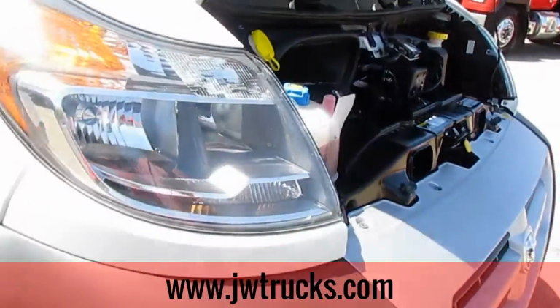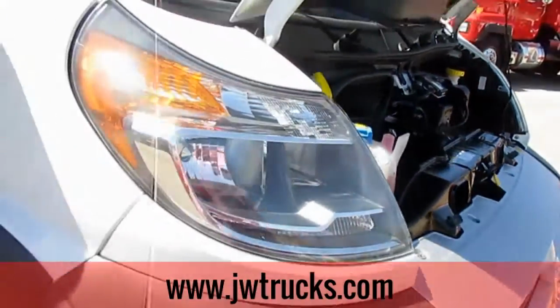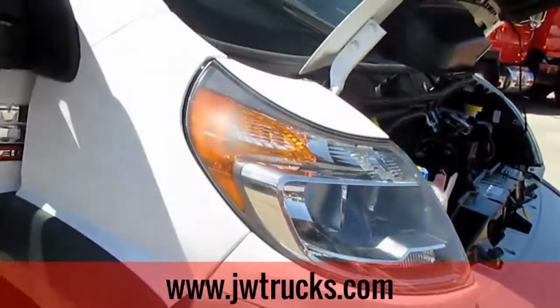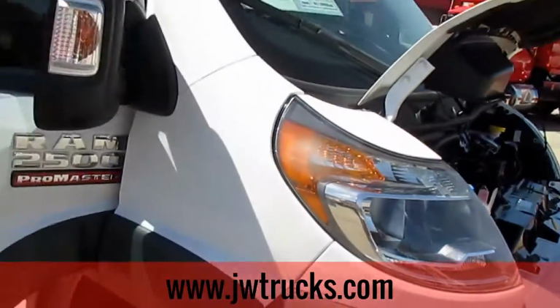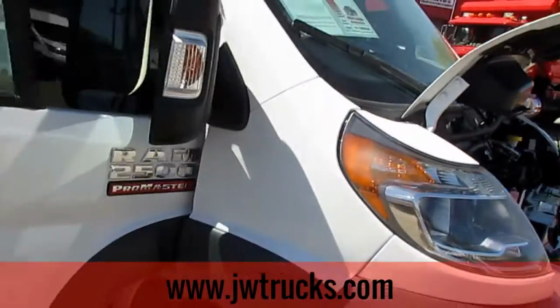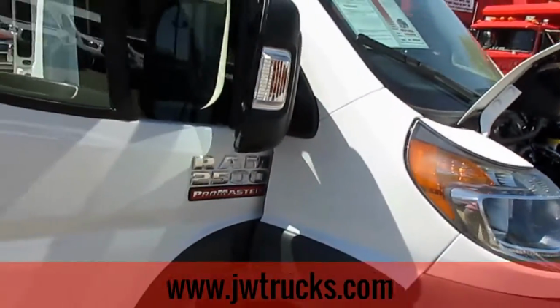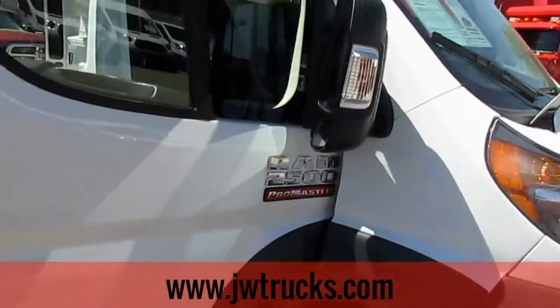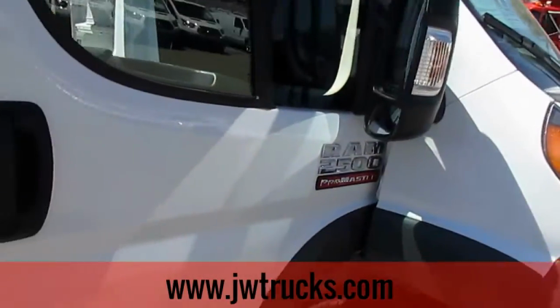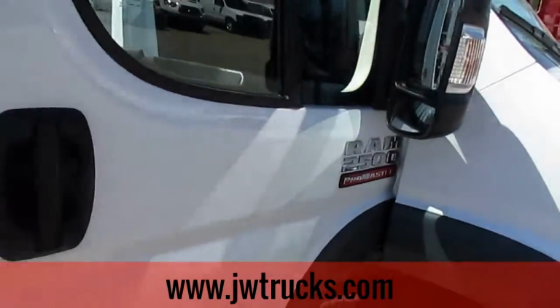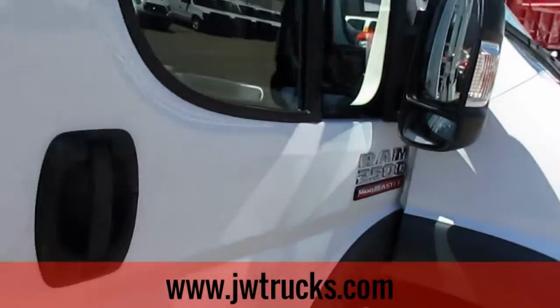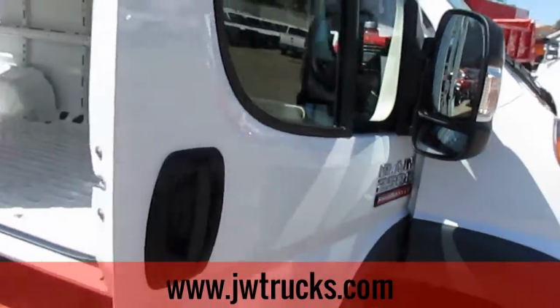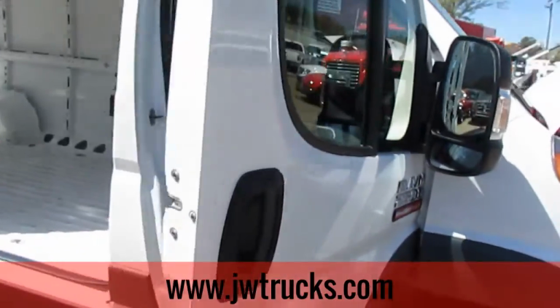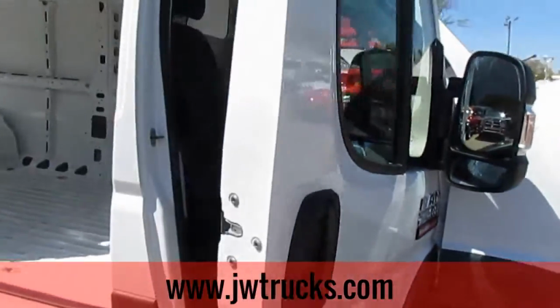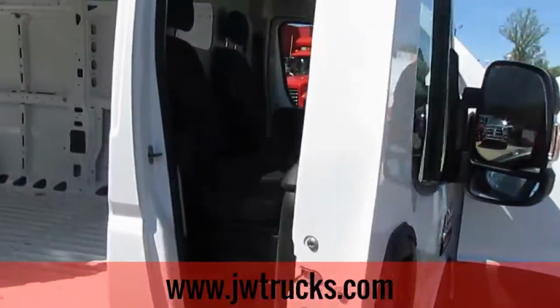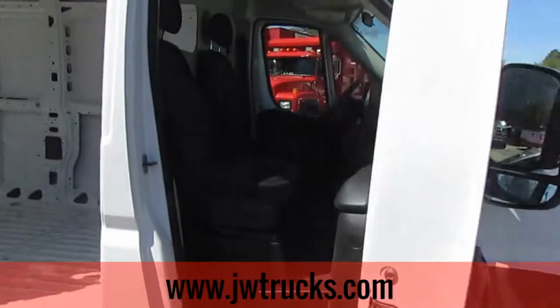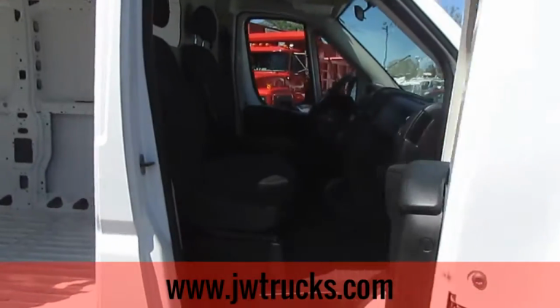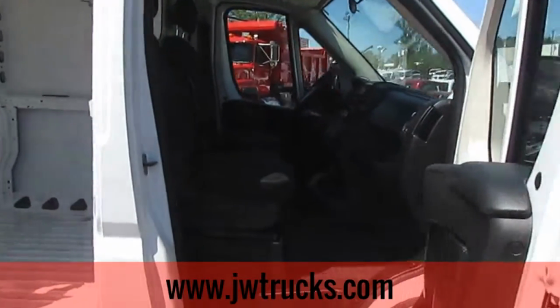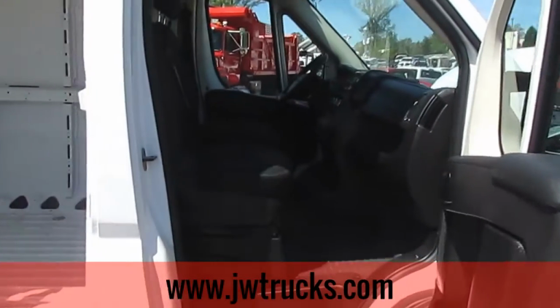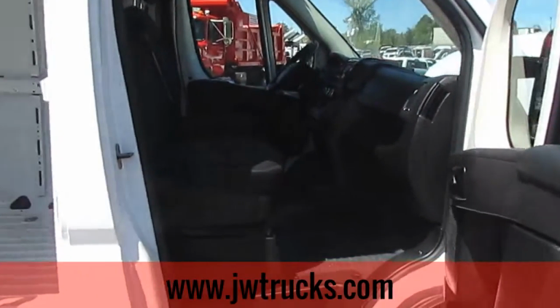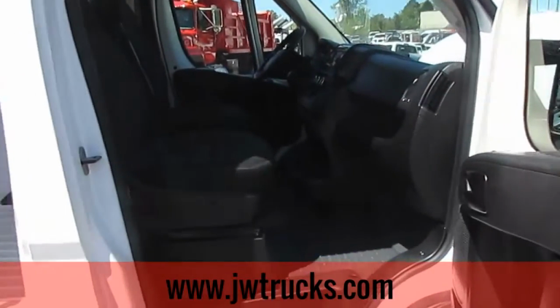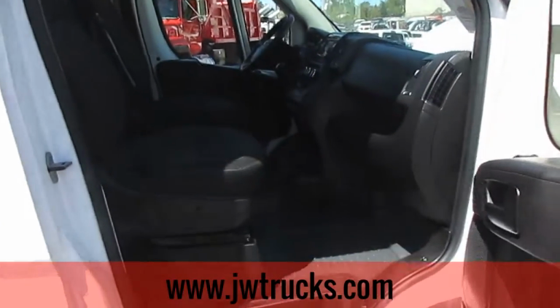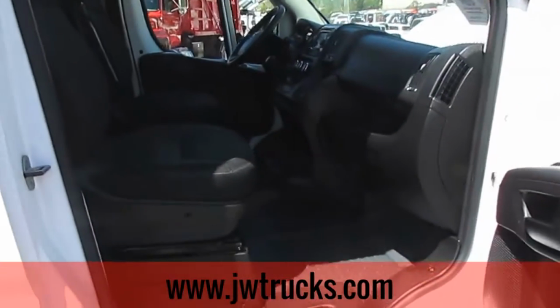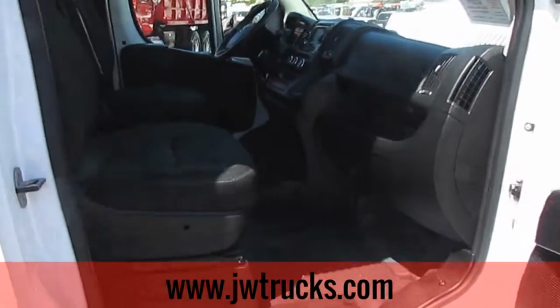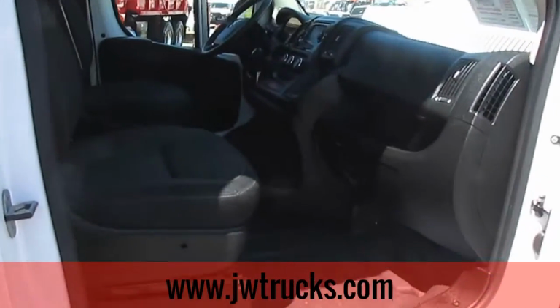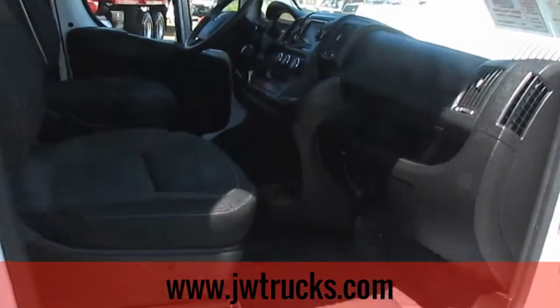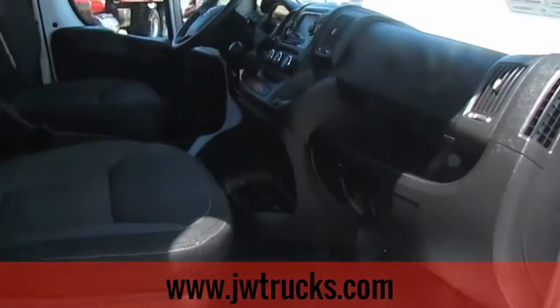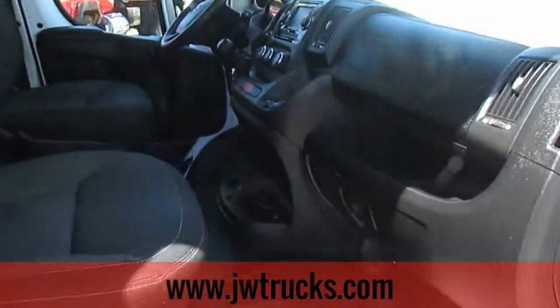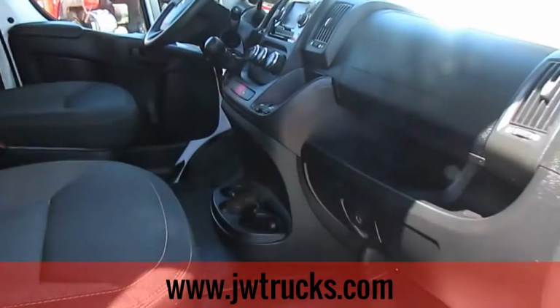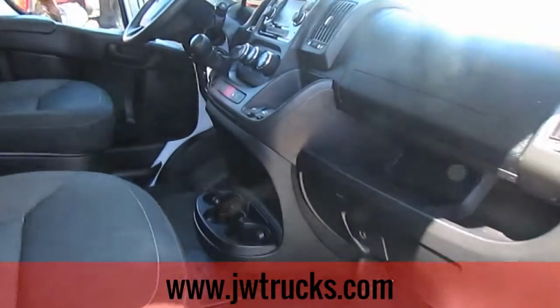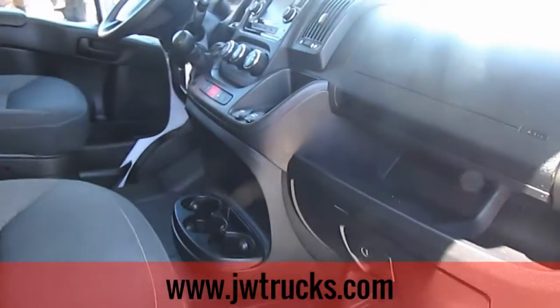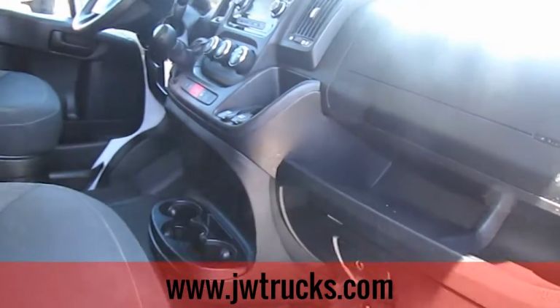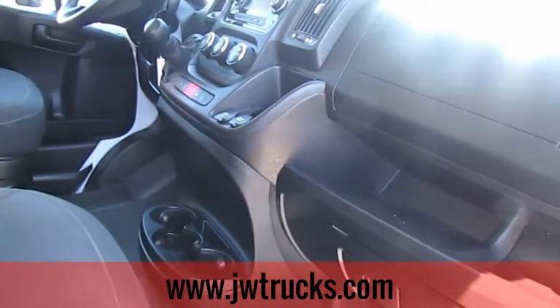This car has only had one owner, no accidents. And as on the Carfax, it has four service visits. So you know this truck has been taken care of. Gave you a shot of the passenger side.